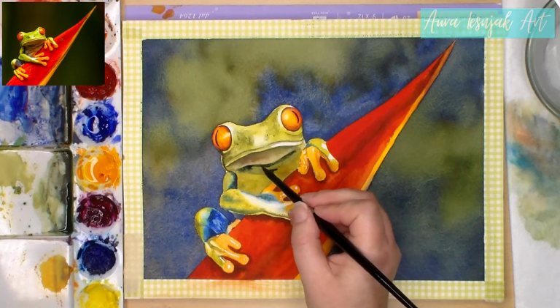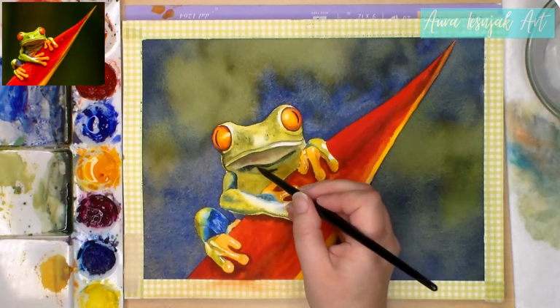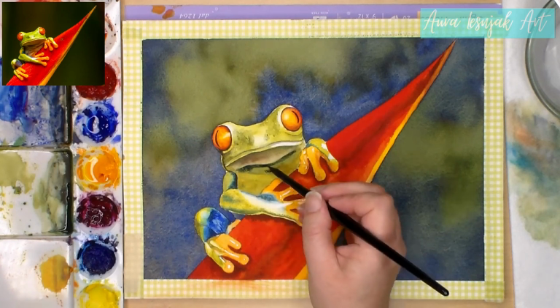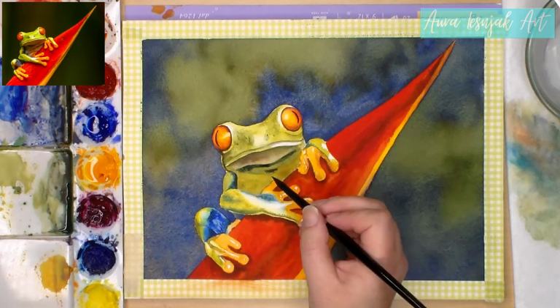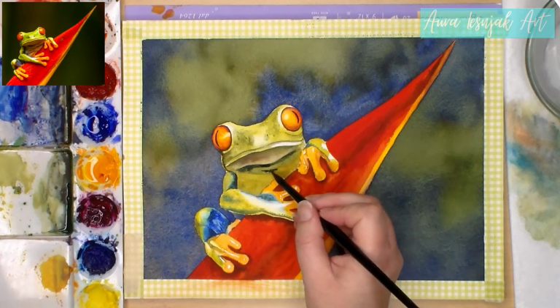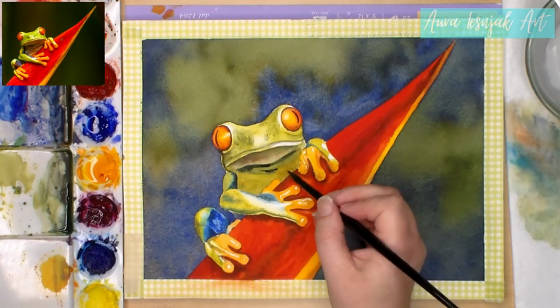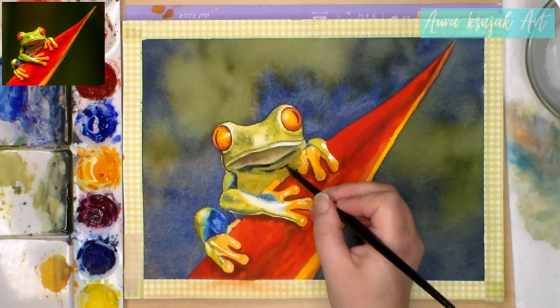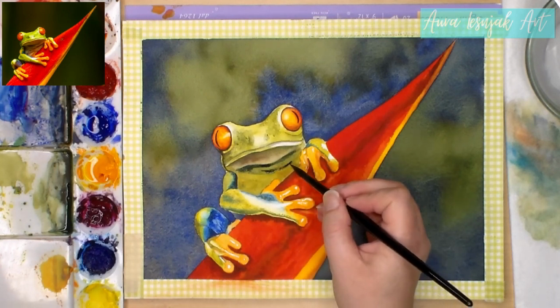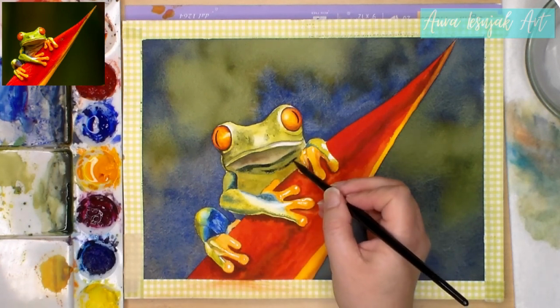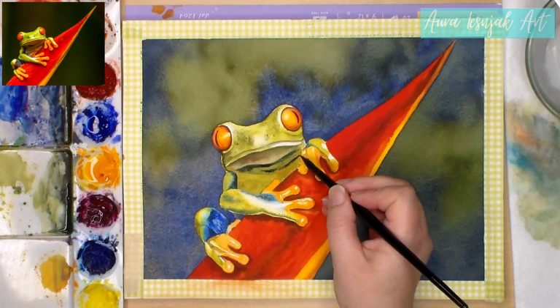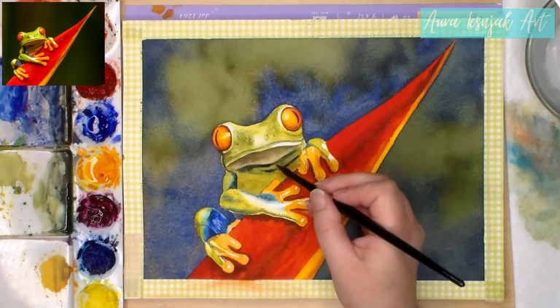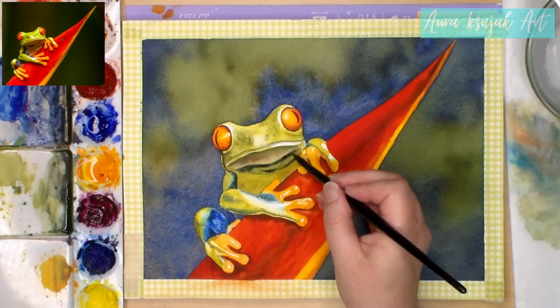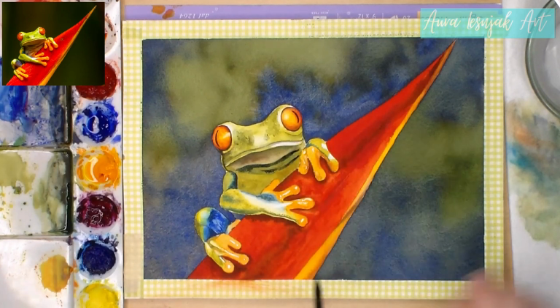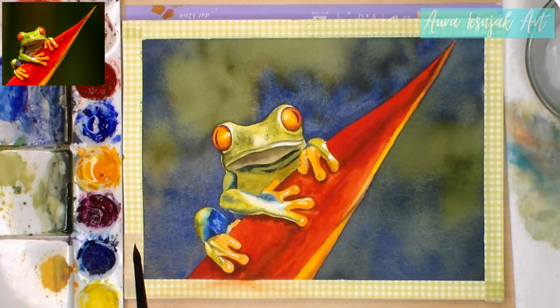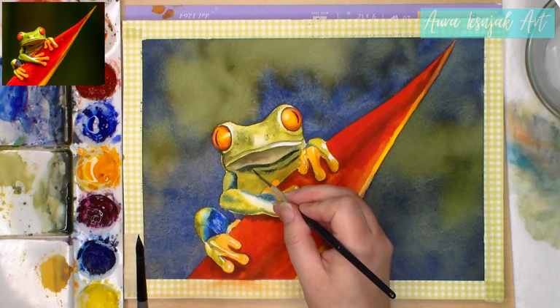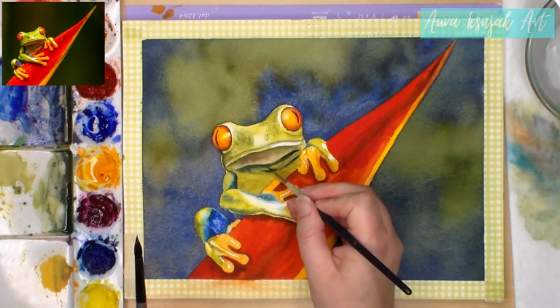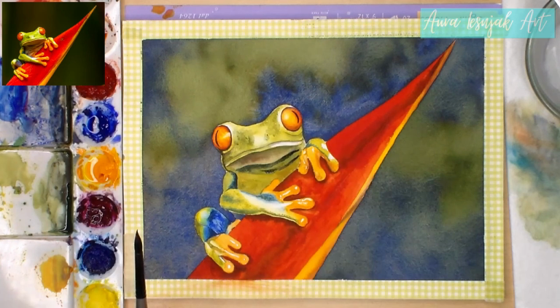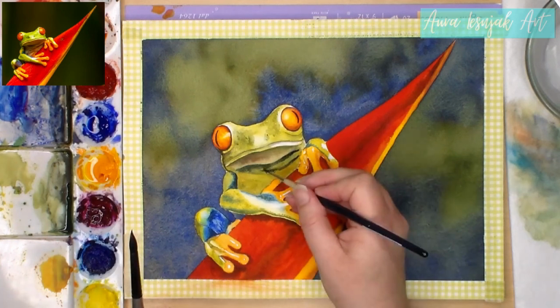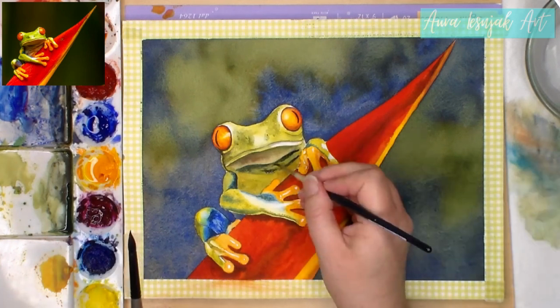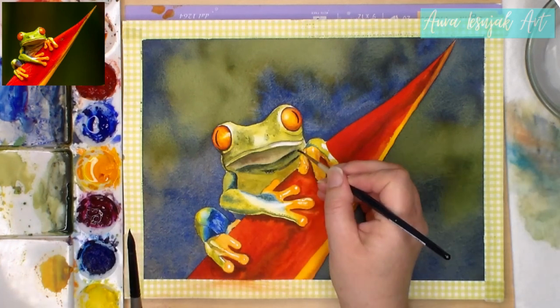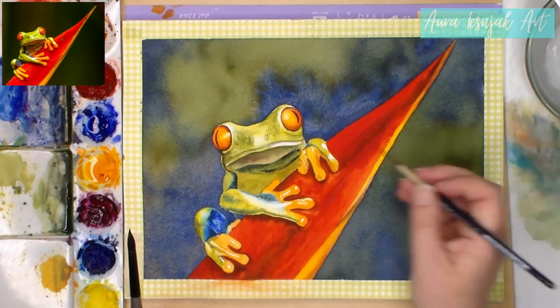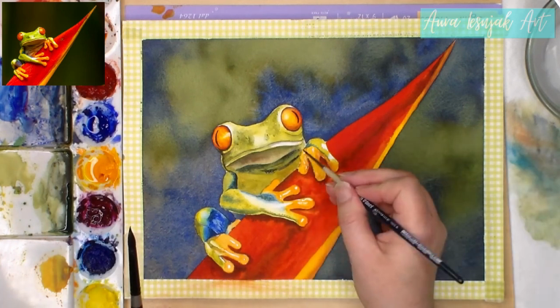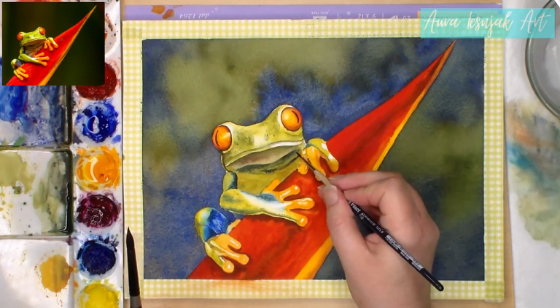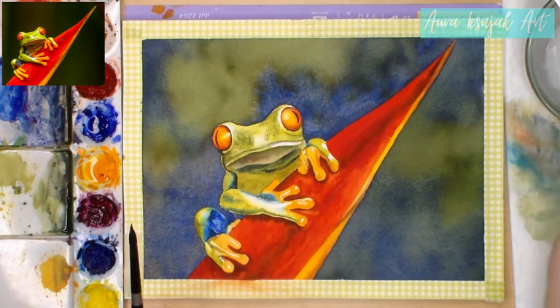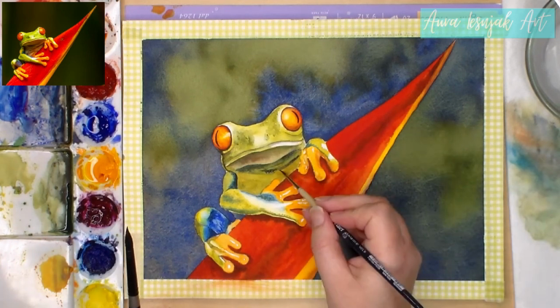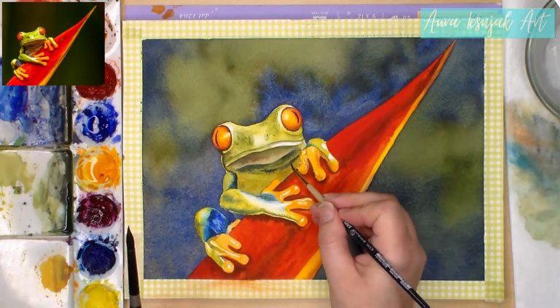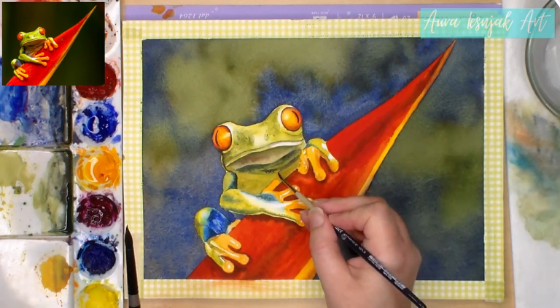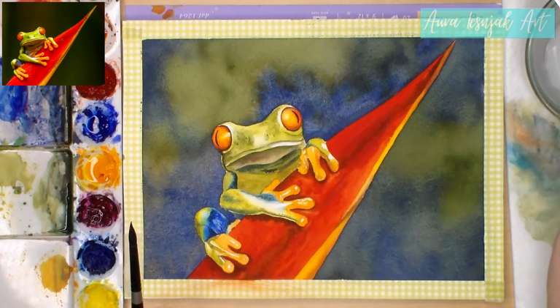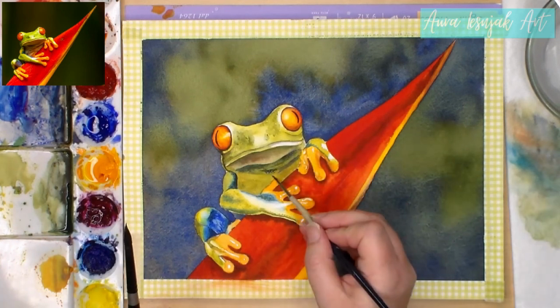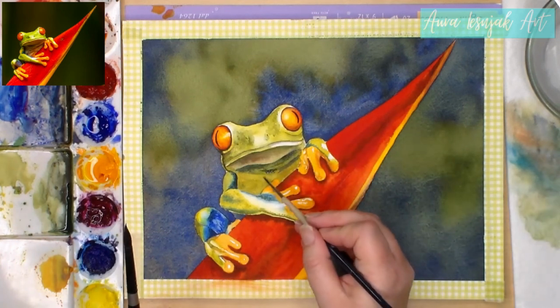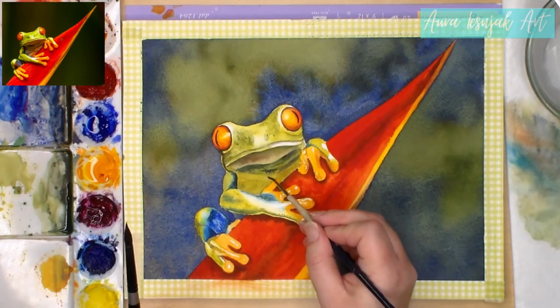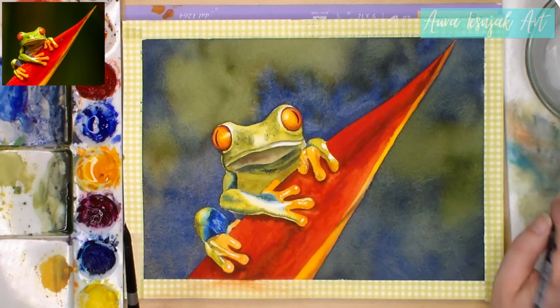On the throat I'm going over it again with dark colors but making sure I keep the highlights along the folds of skin. I use a detail brush for some of the tighter areas.